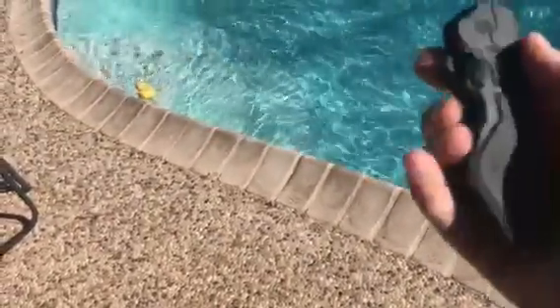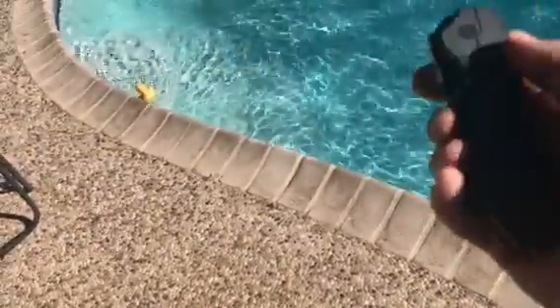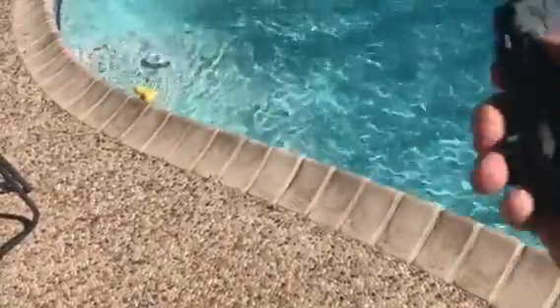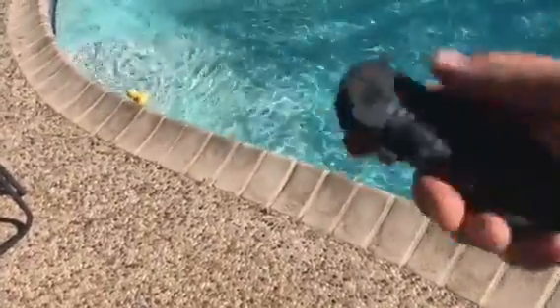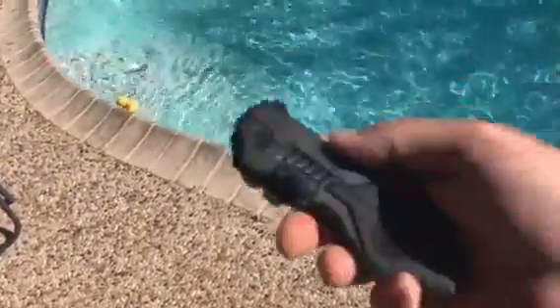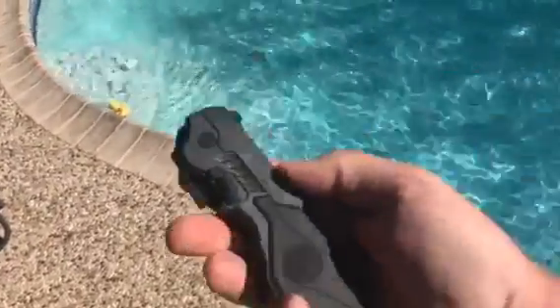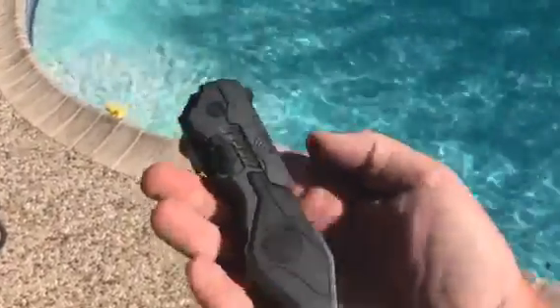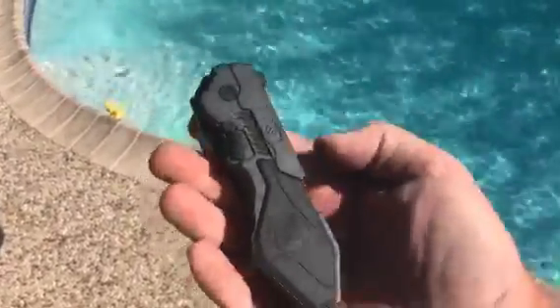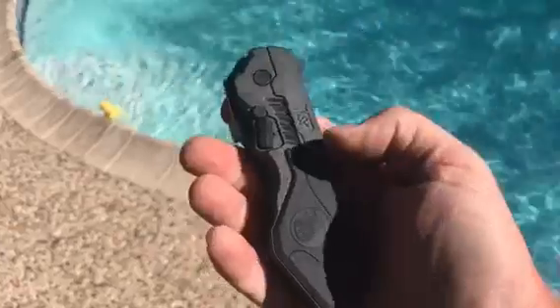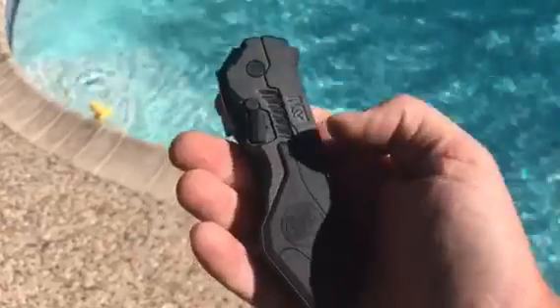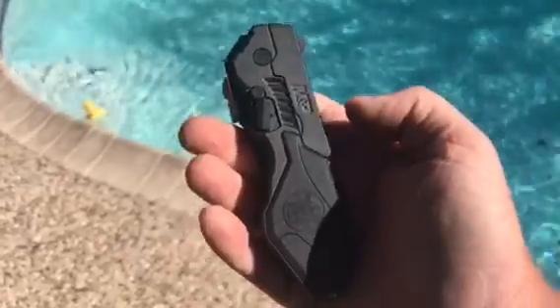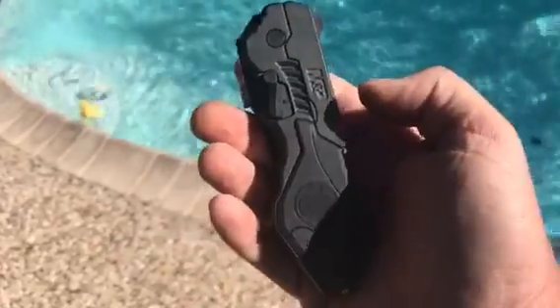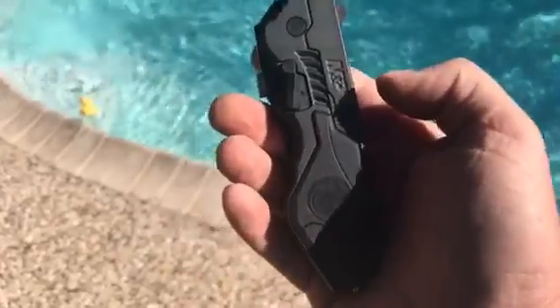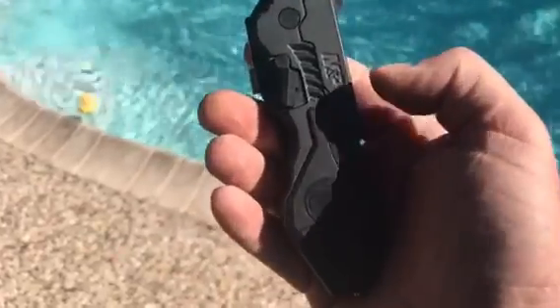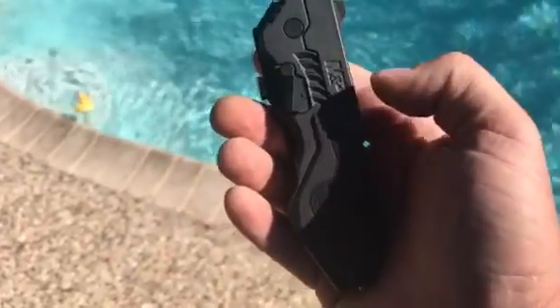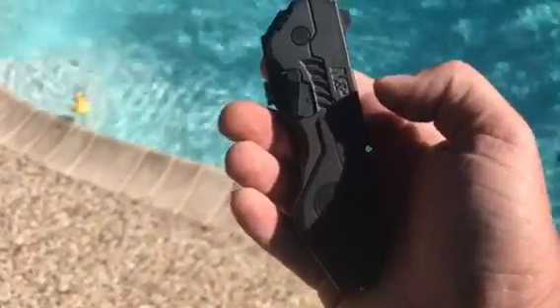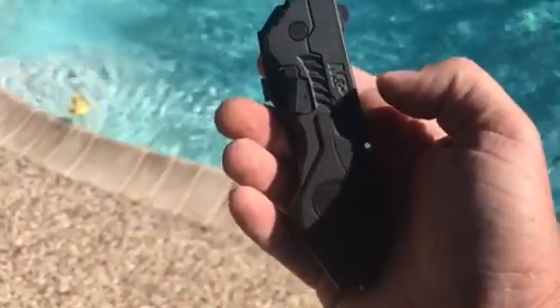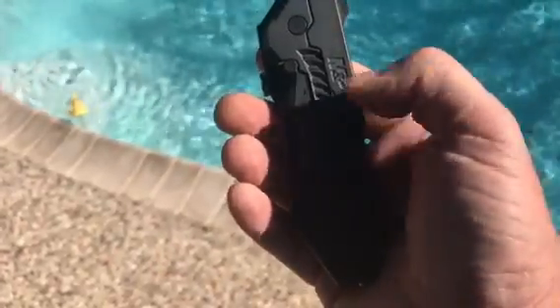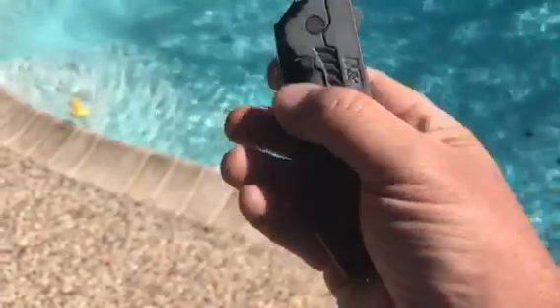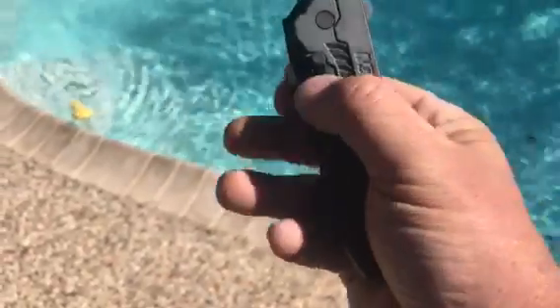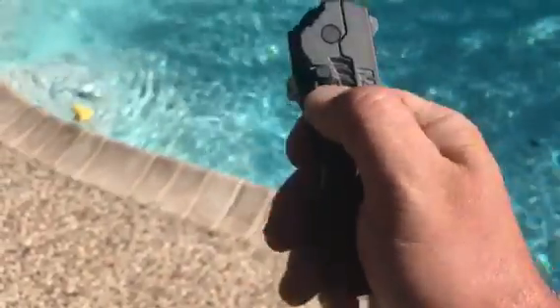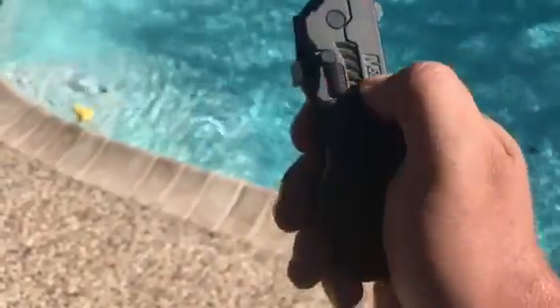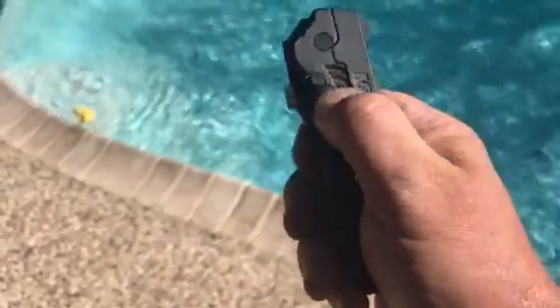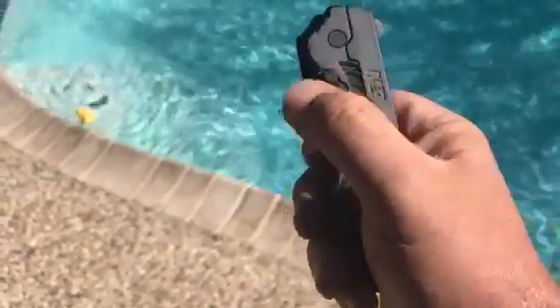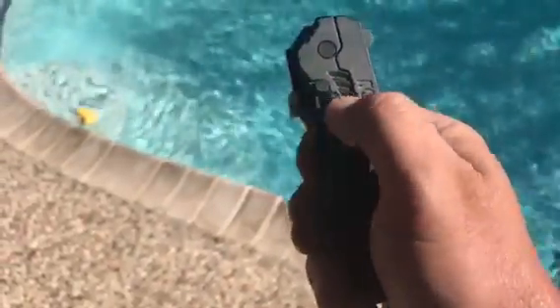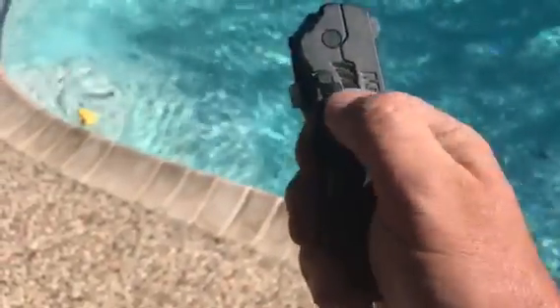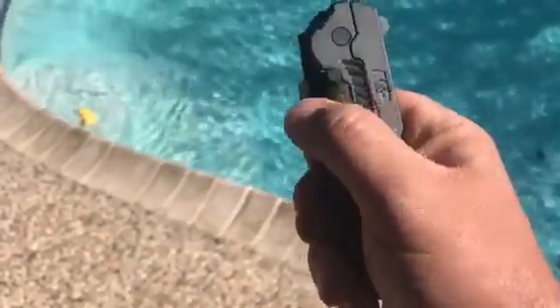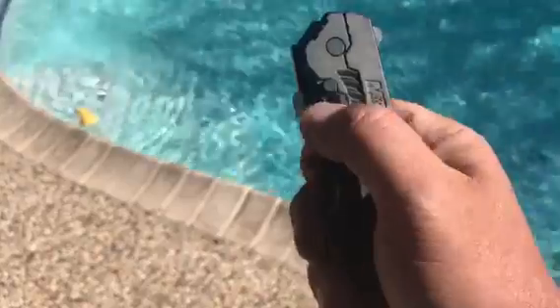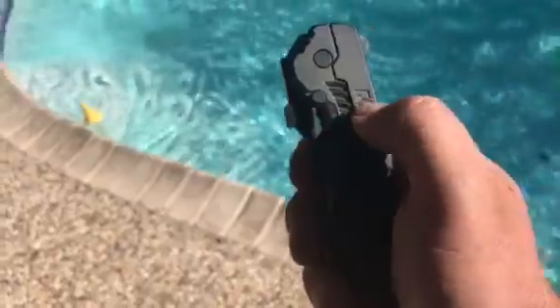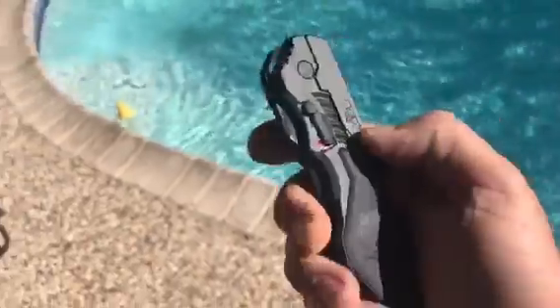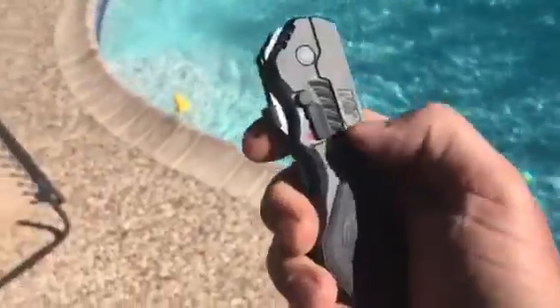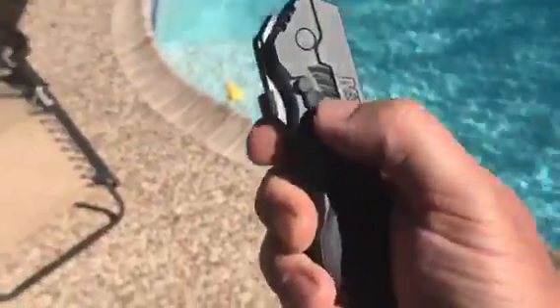It has a safety on it. Safety. Probably loosens up a little bit with time.